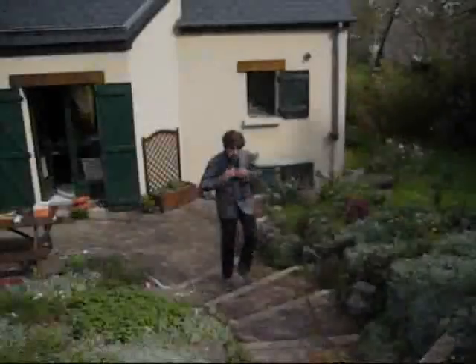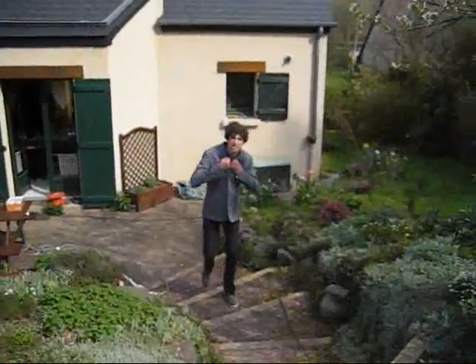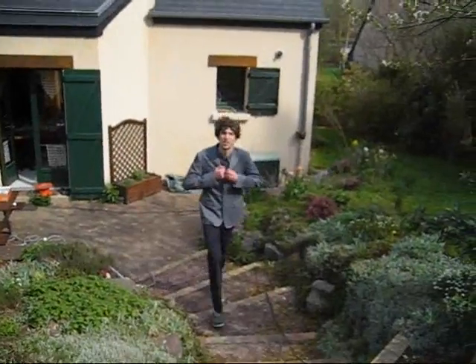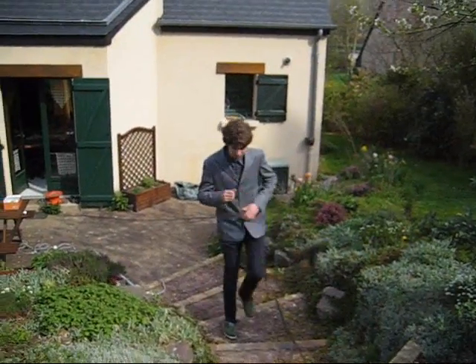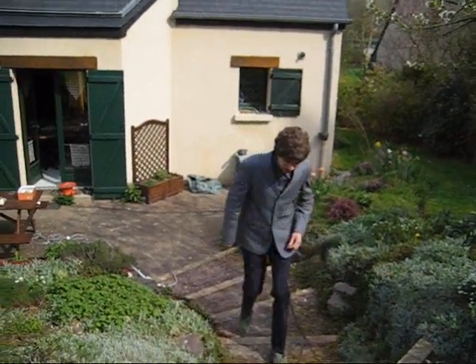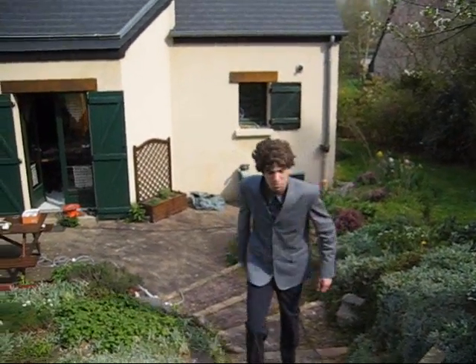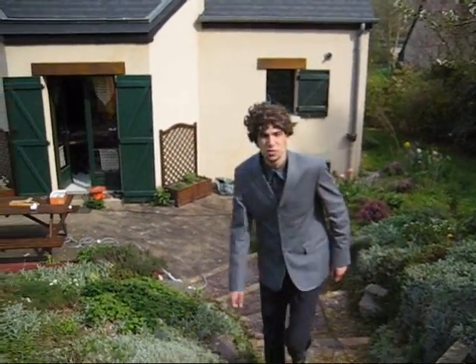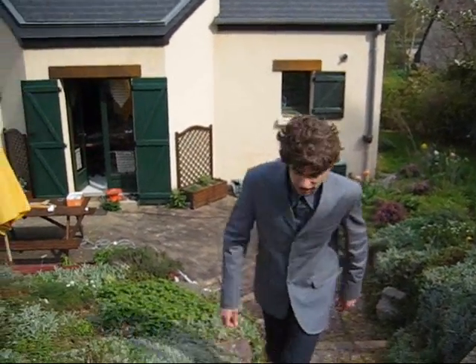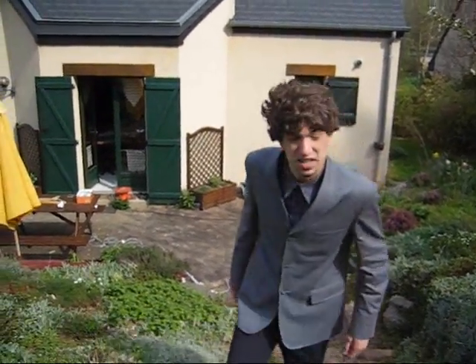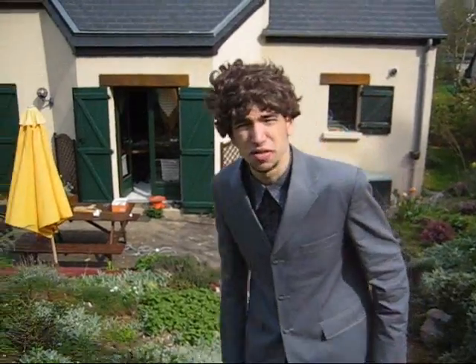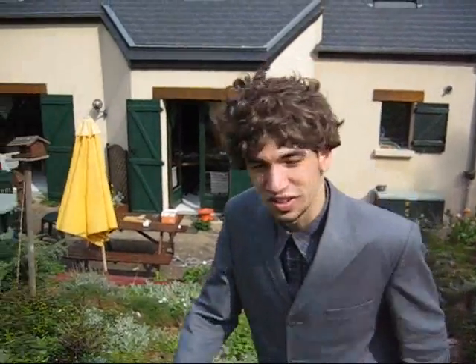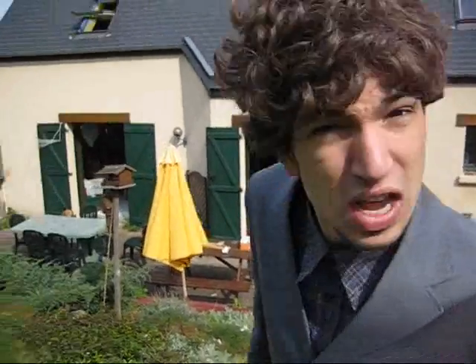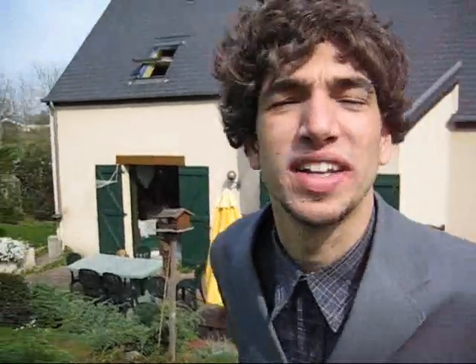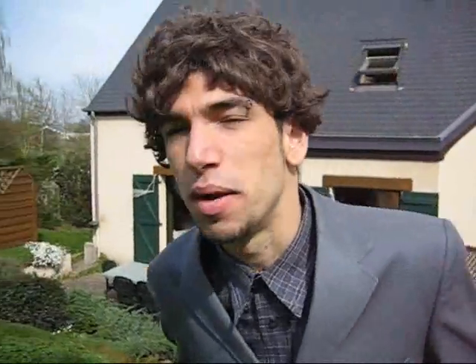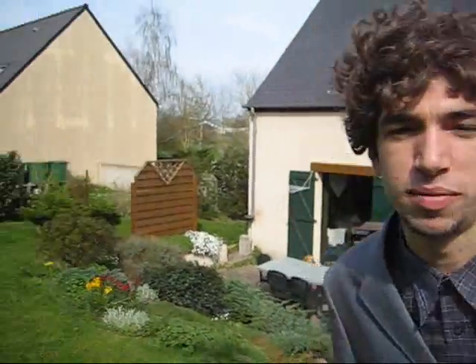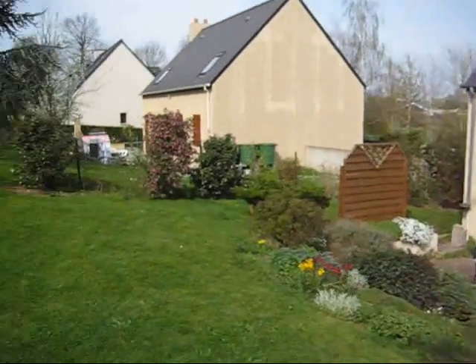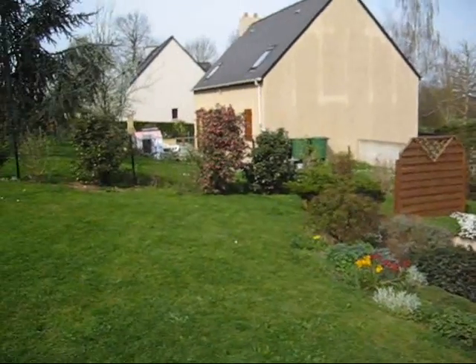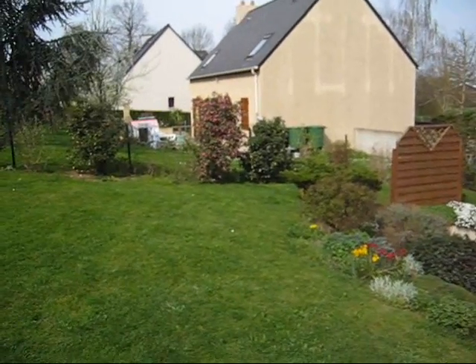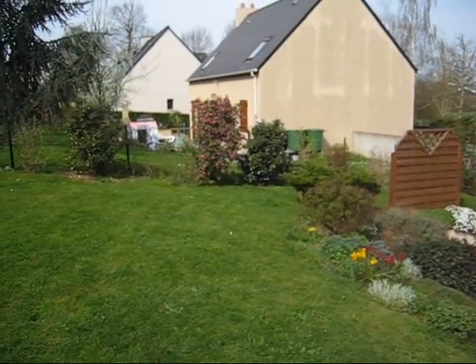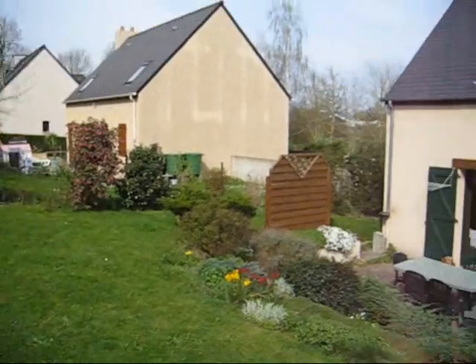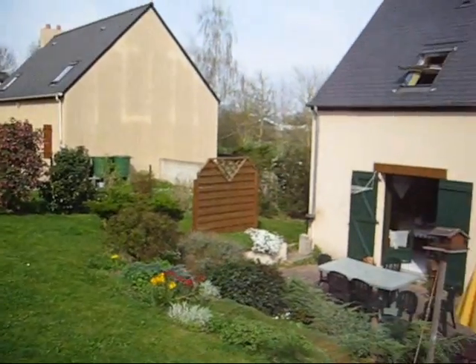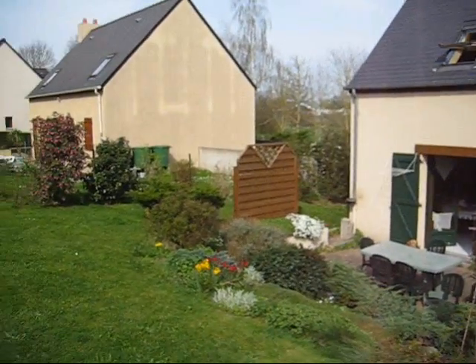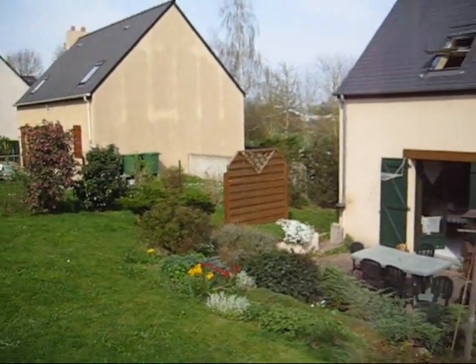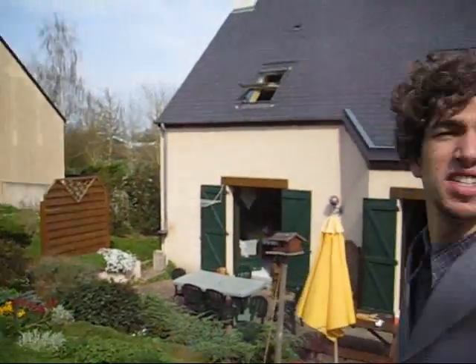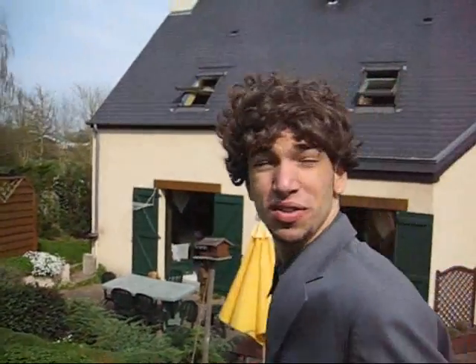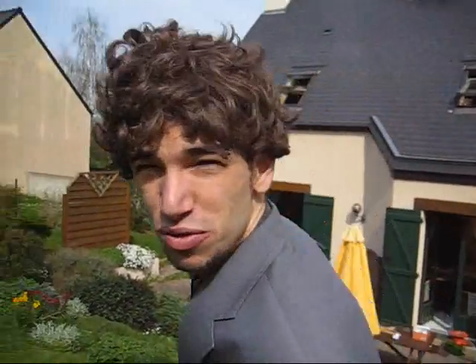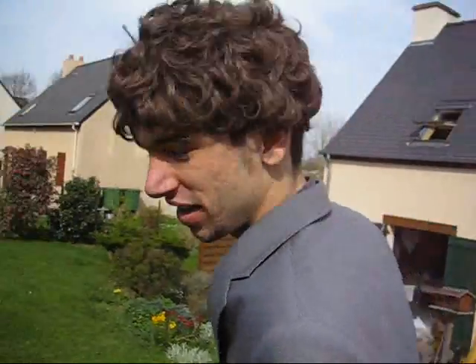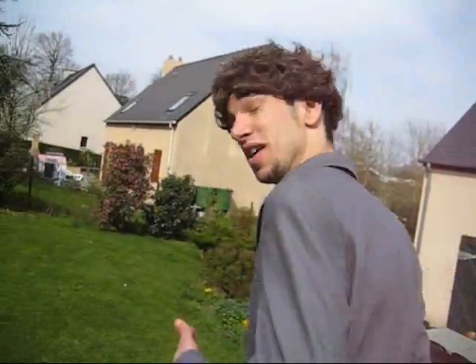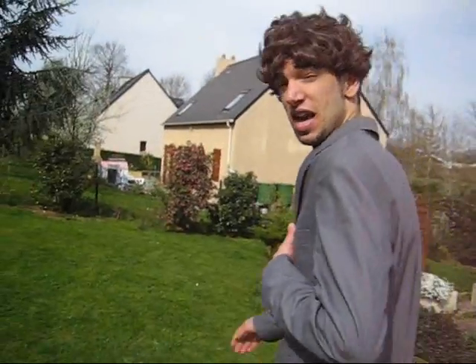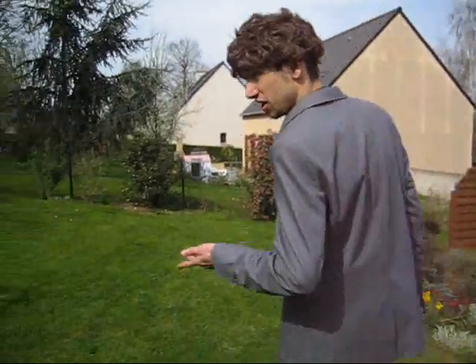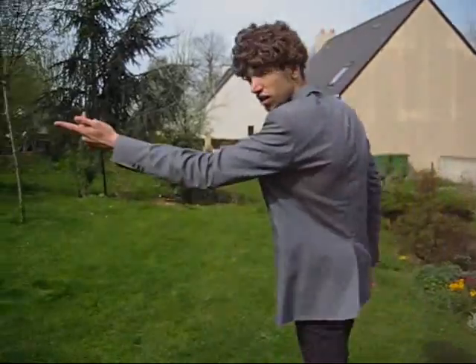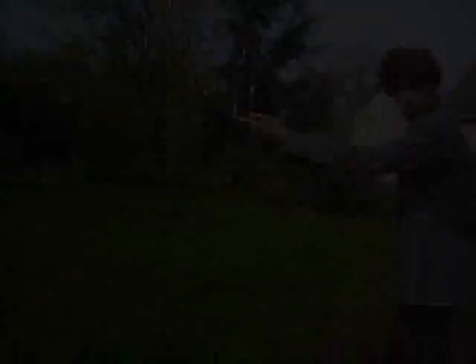But that's not all. My beautiful windmill is multifunctional. Look at my neighbour. She hangs out her washing, but it takes a long time to dry. Me, I've got a windmill.